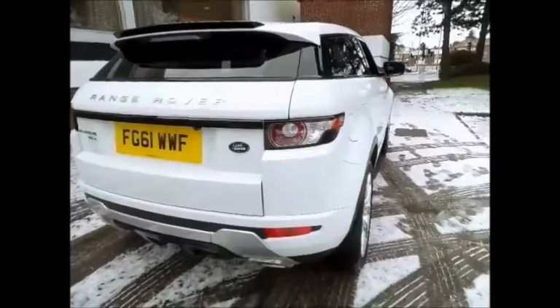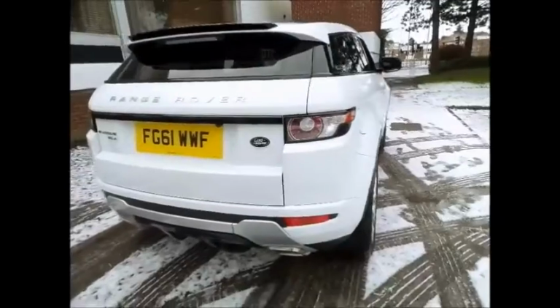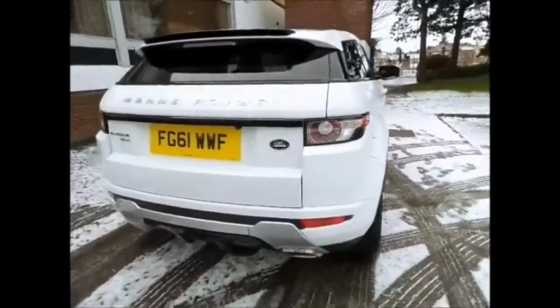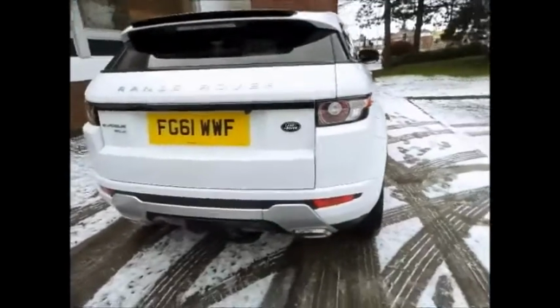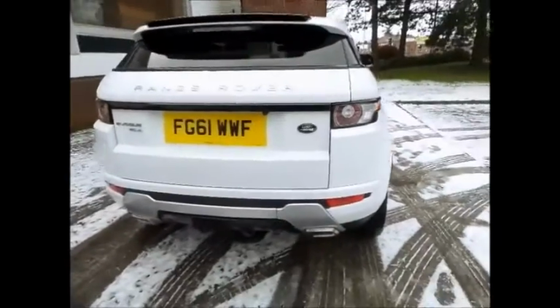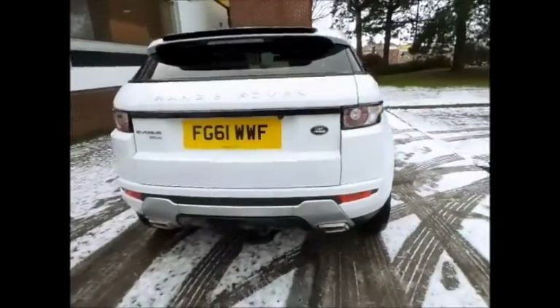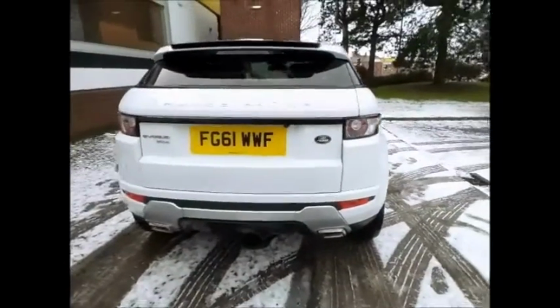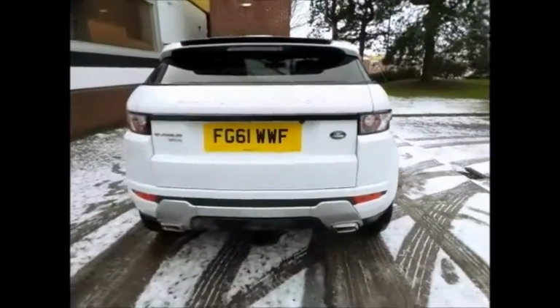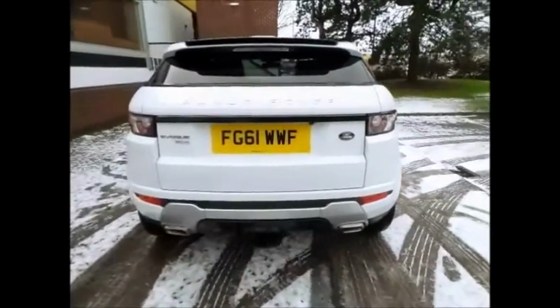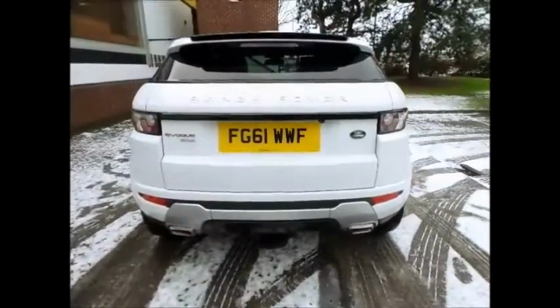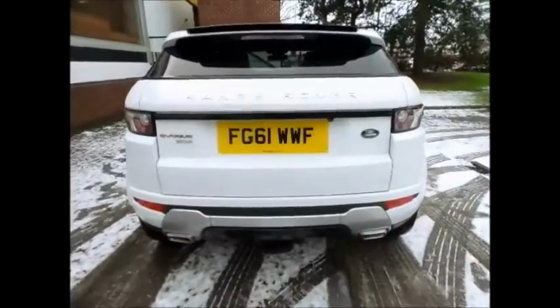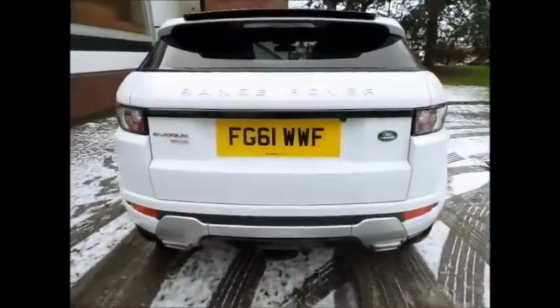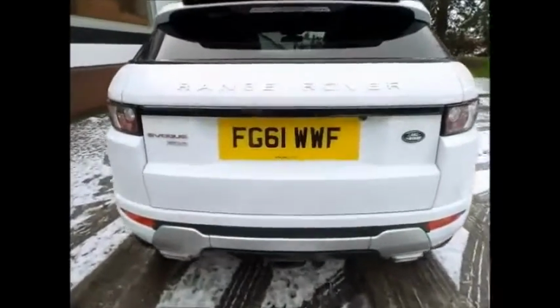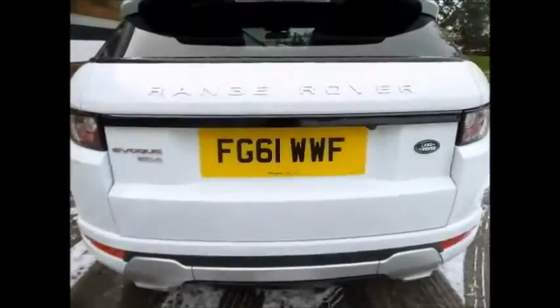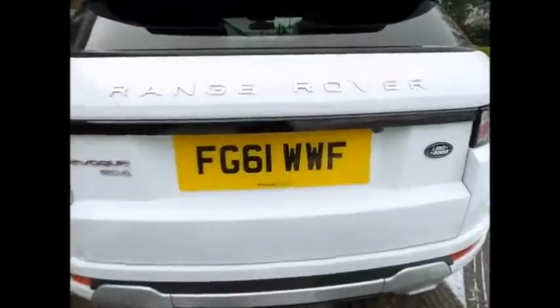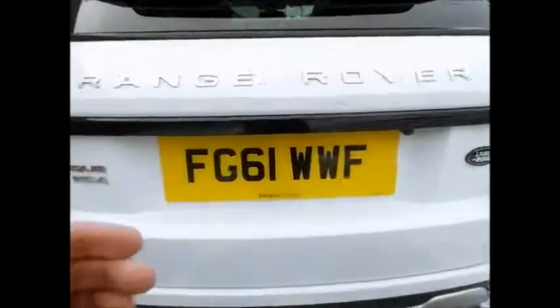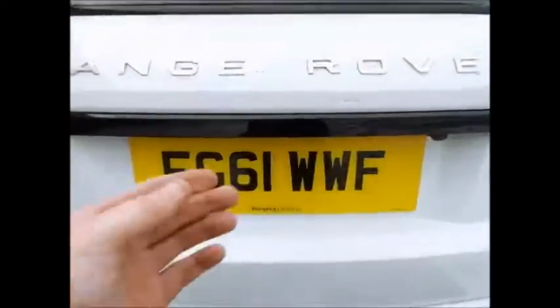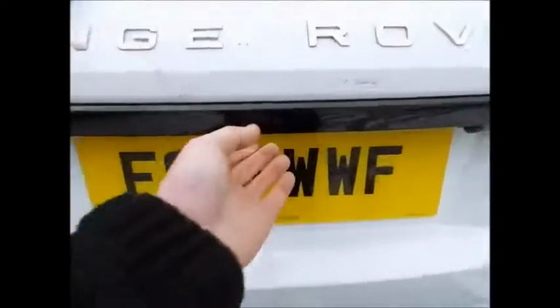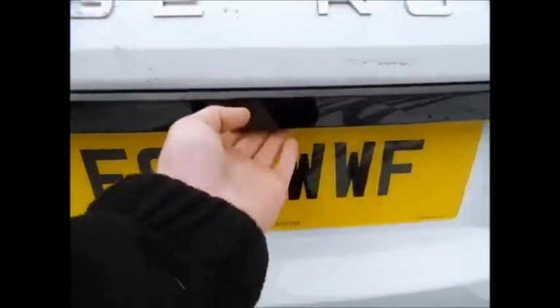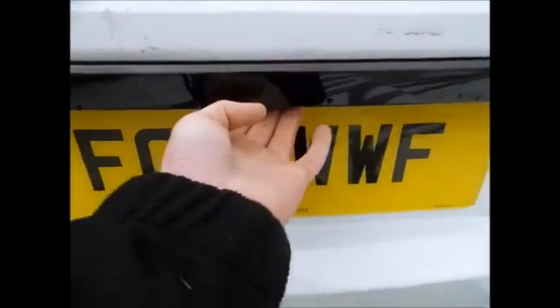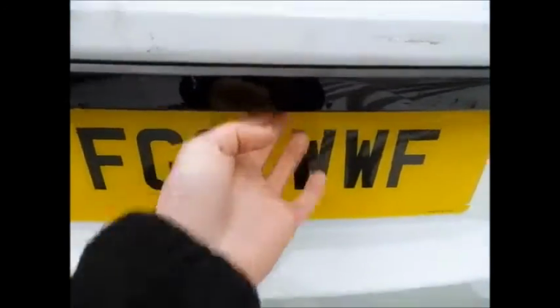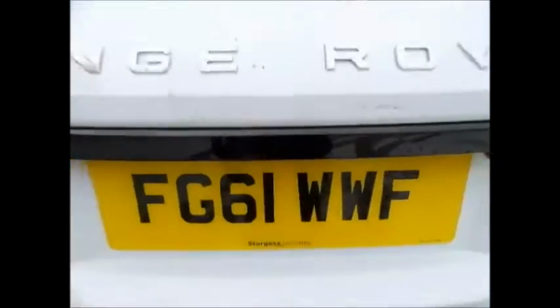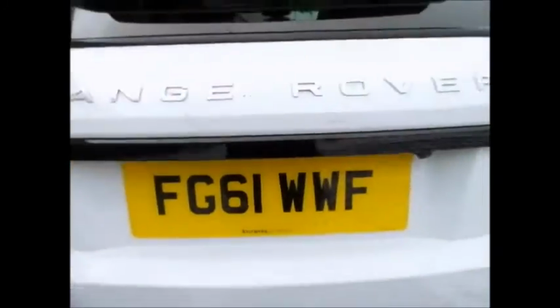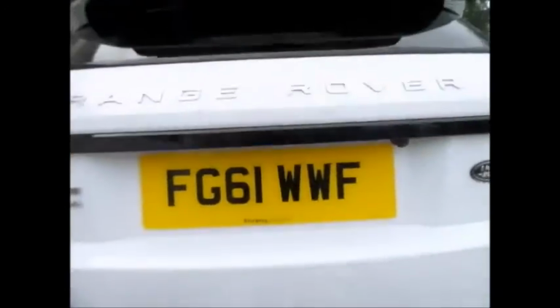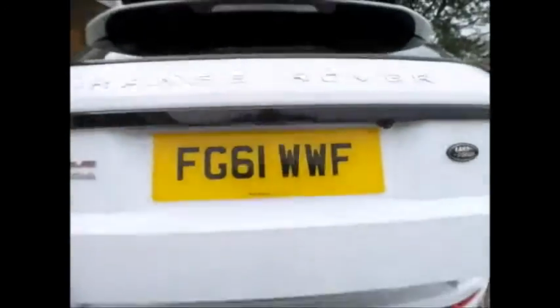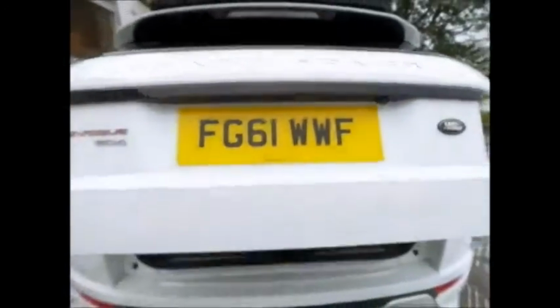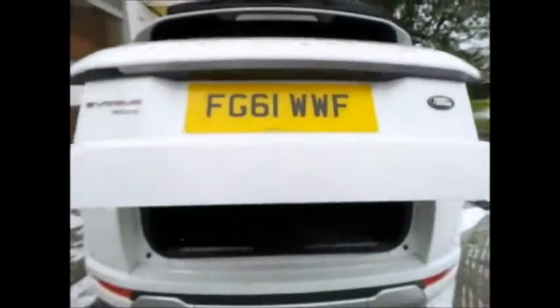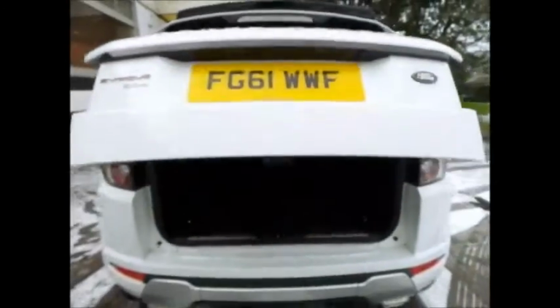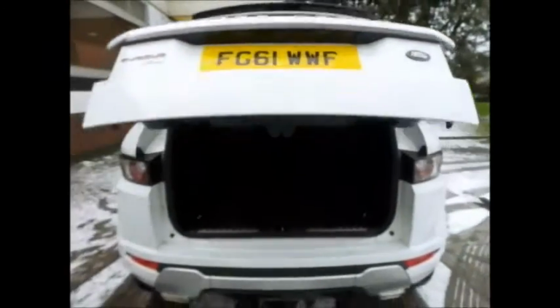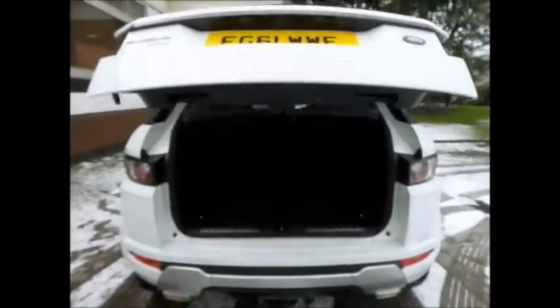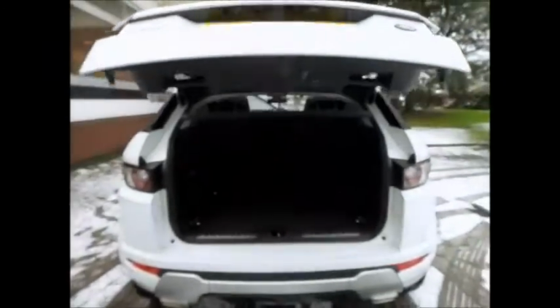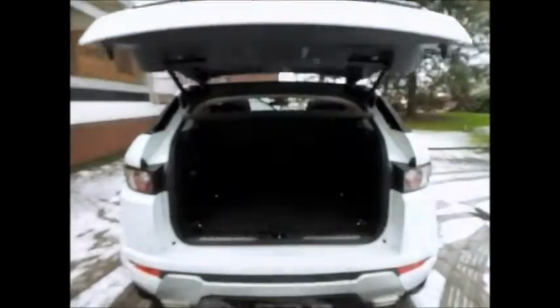Originally registered in October 2011, the vehicle has only had one previous owner and benefits from a full Land Rover service history.